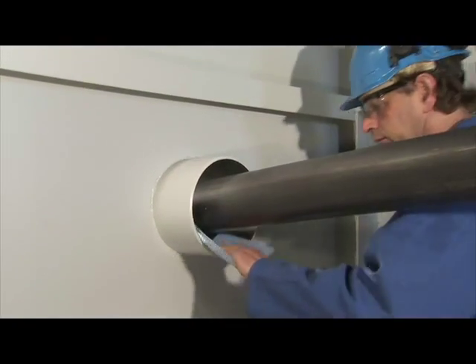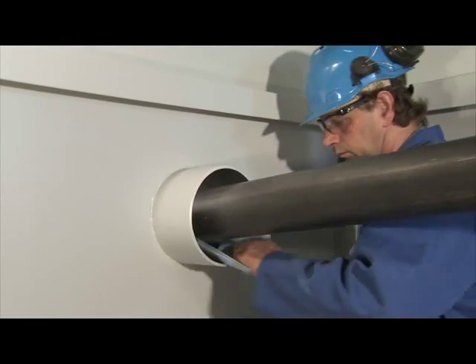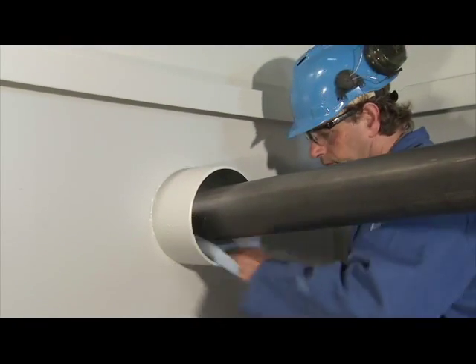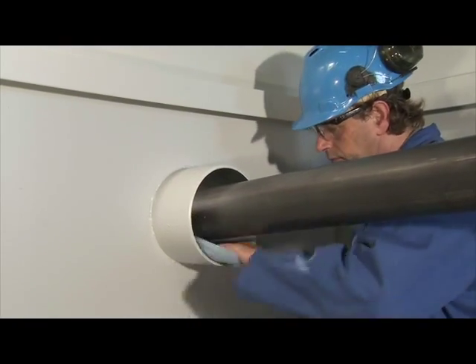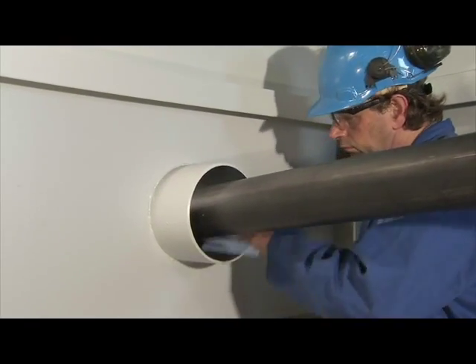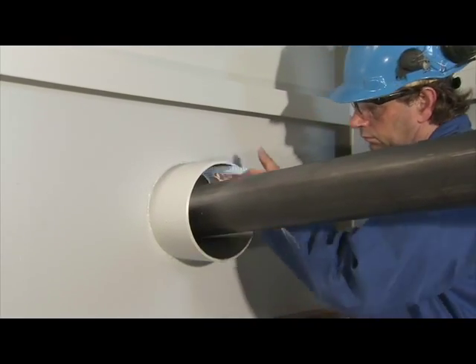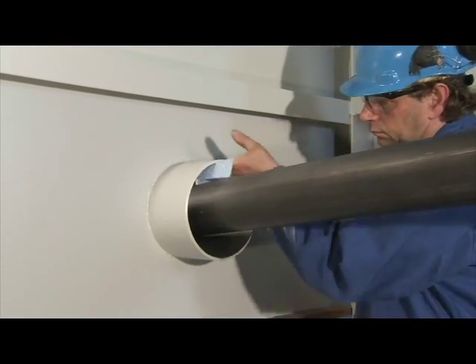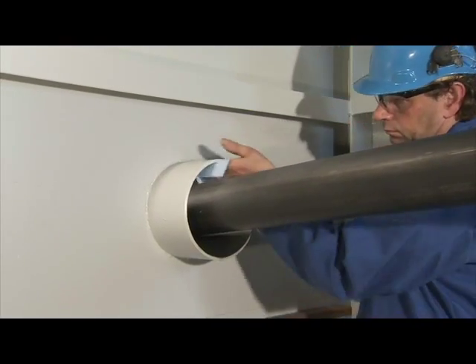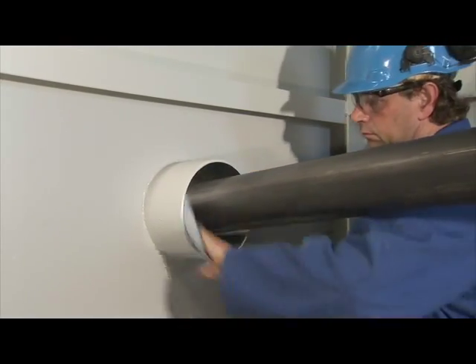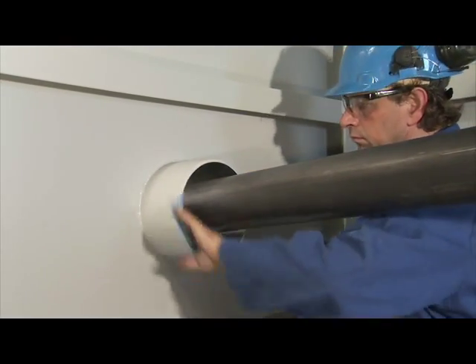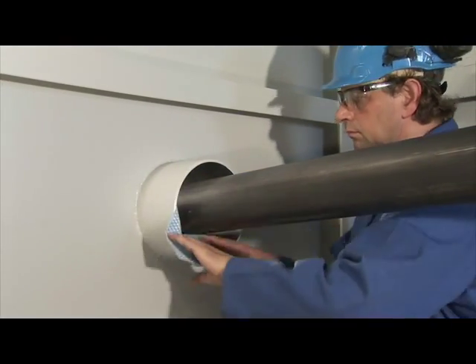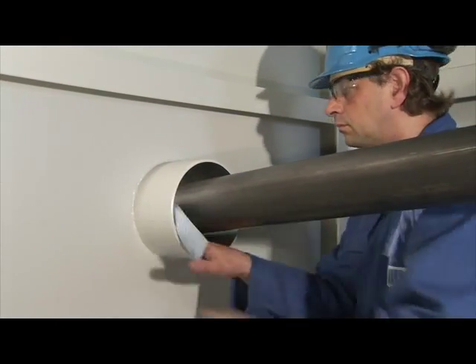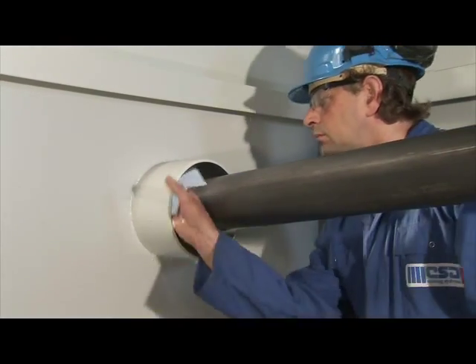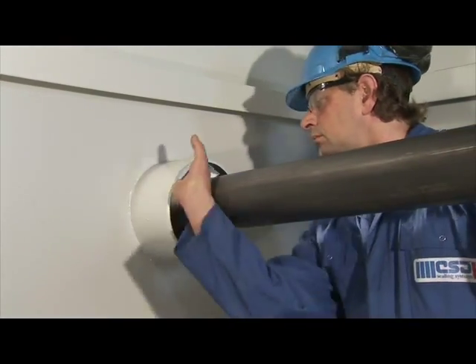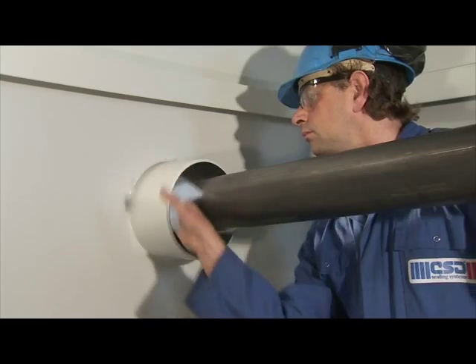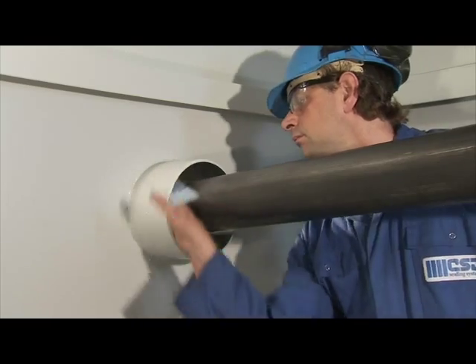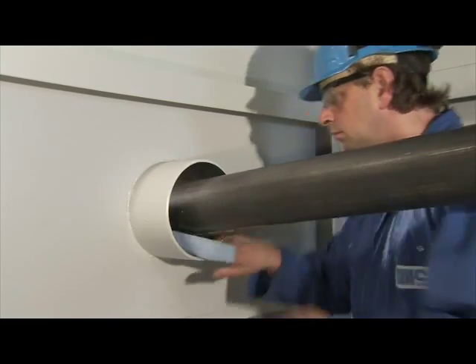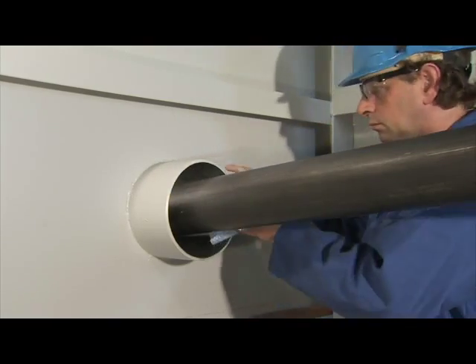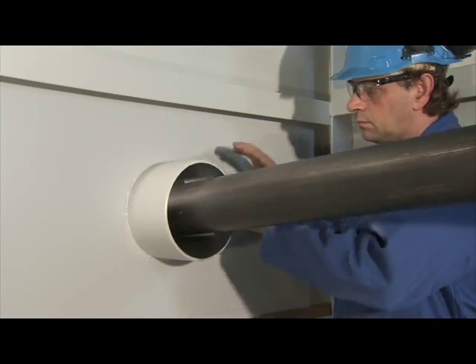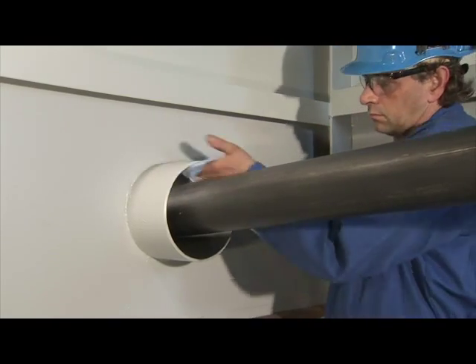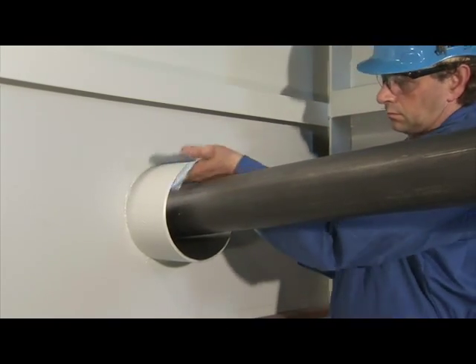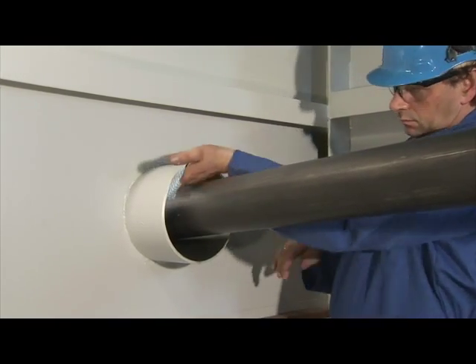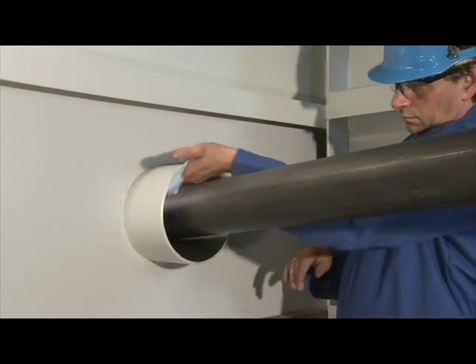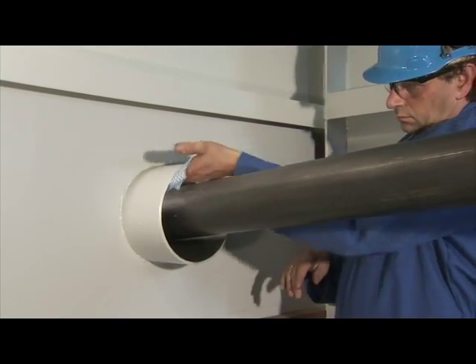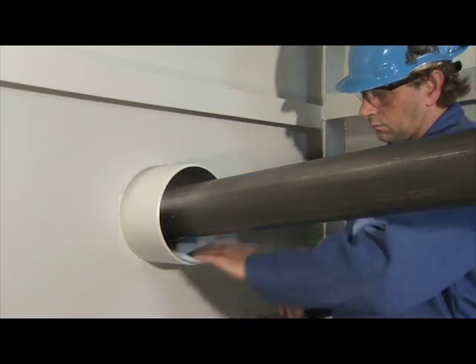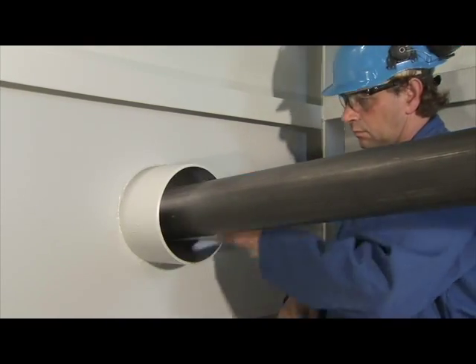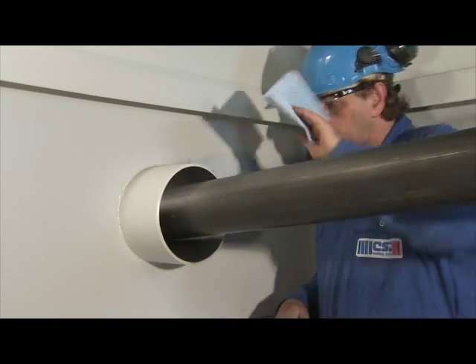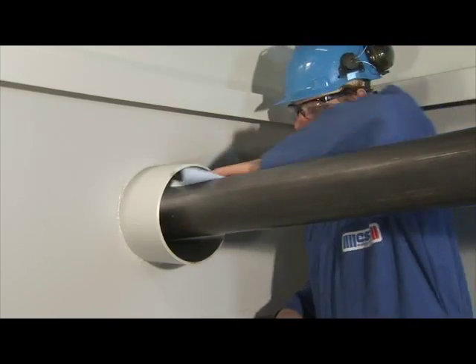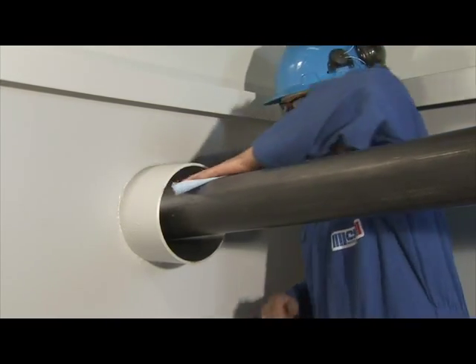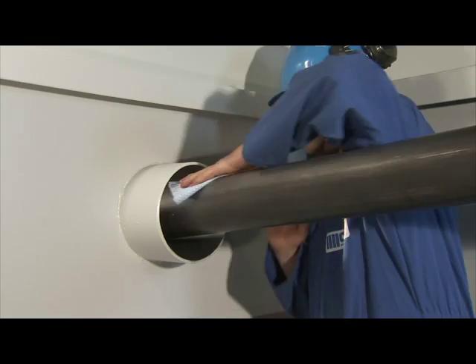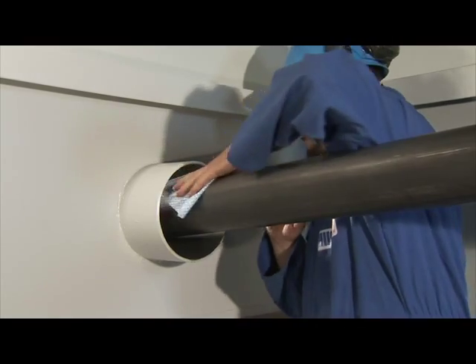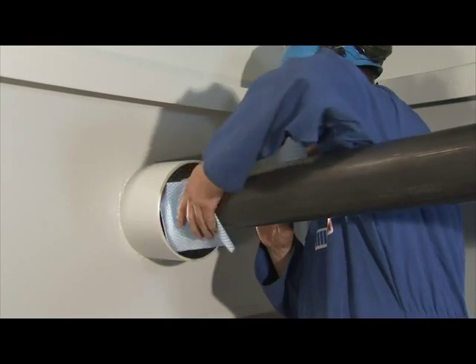Before starting the installation work, clean the inner wall of the conduit as well as the surface of the ducted pipe thoroughly and remove any dirt, oil residues or rust.